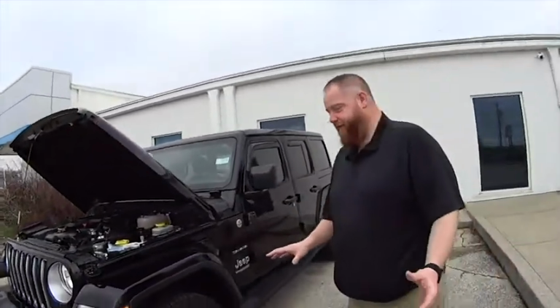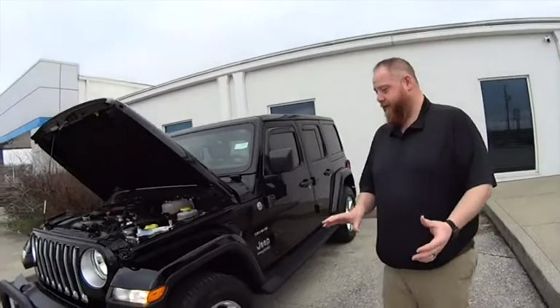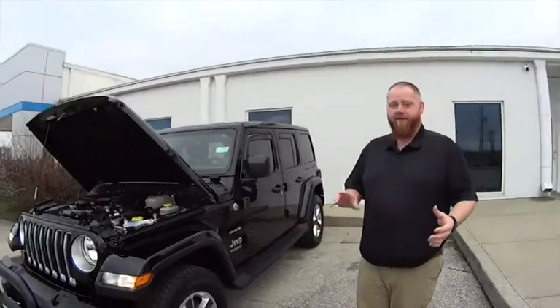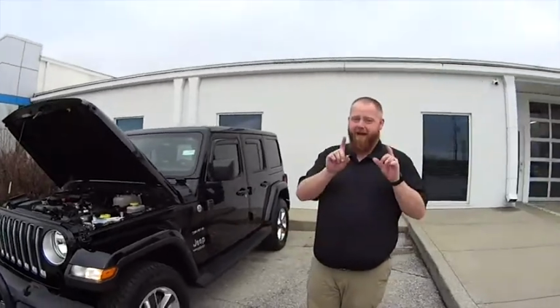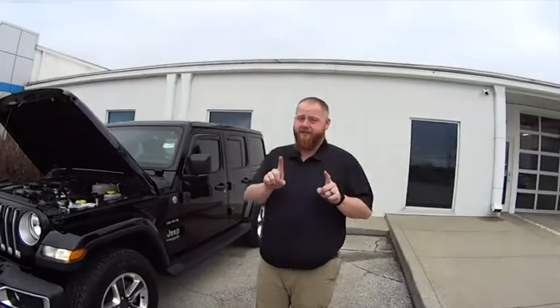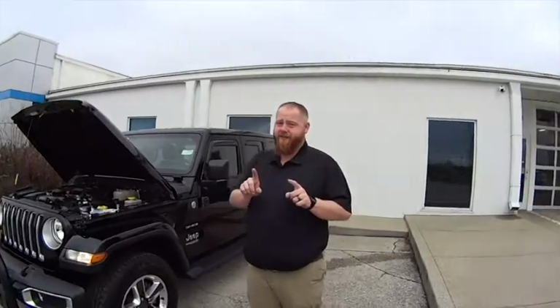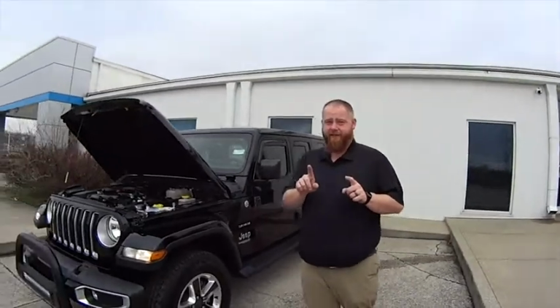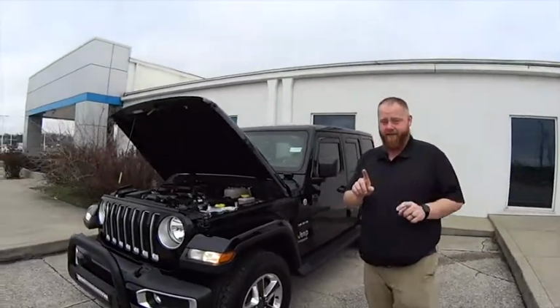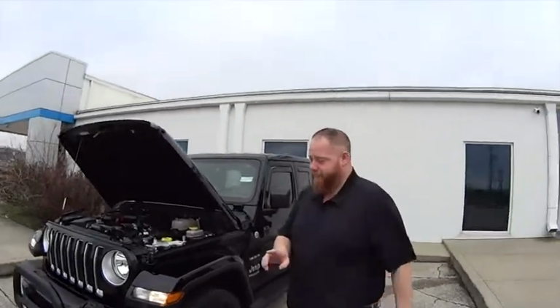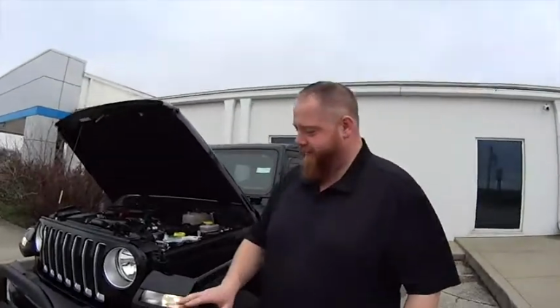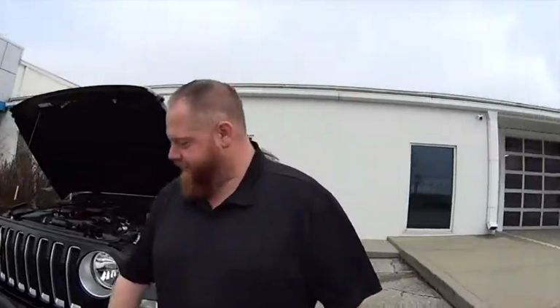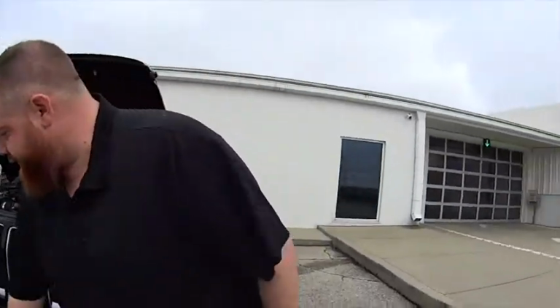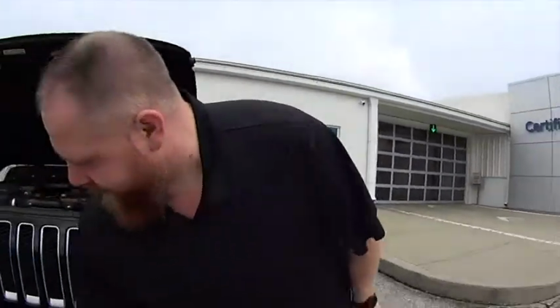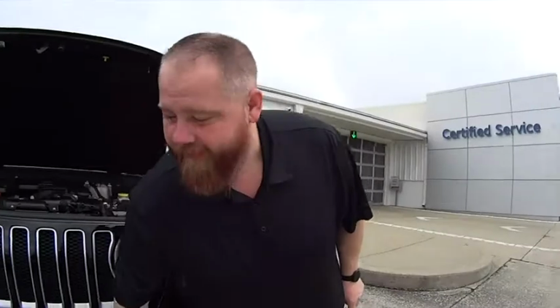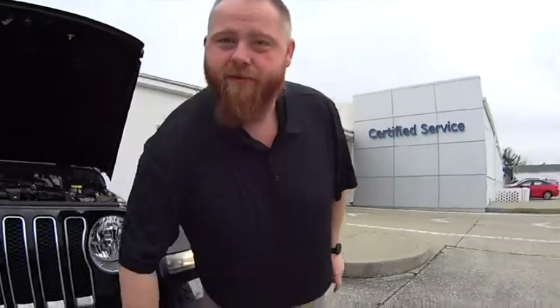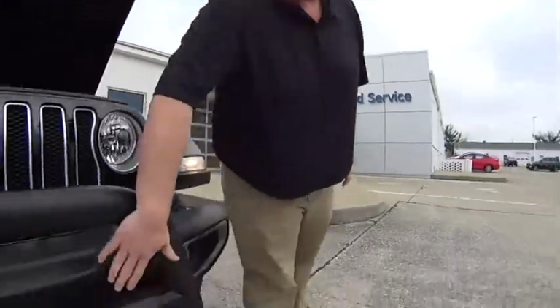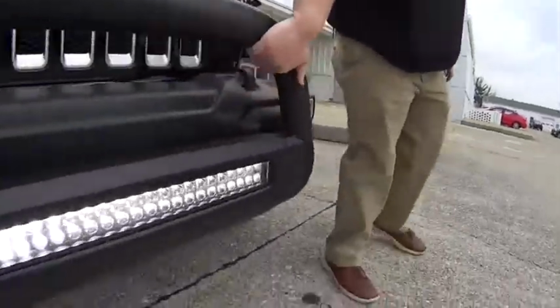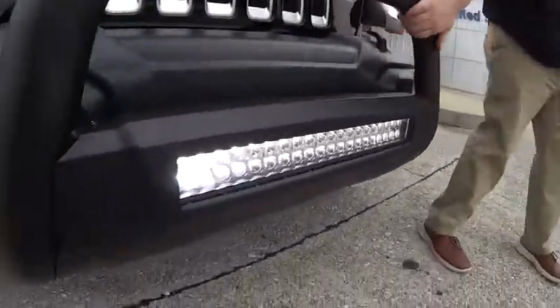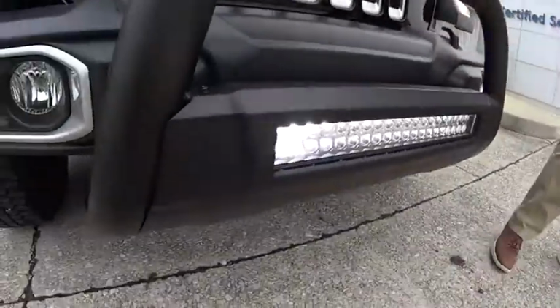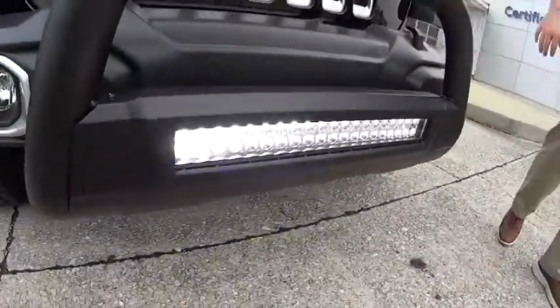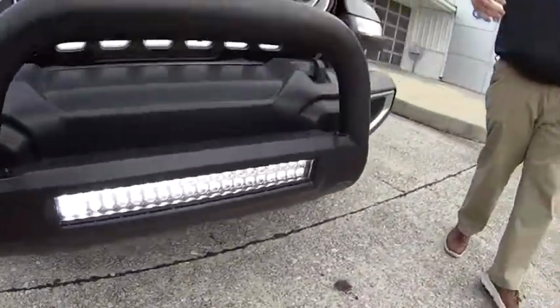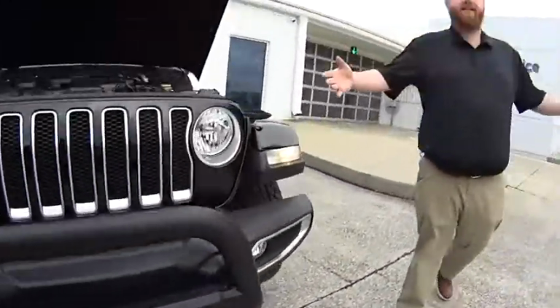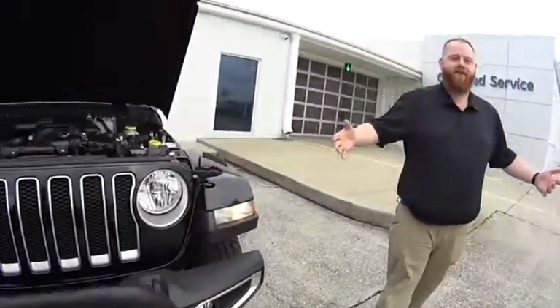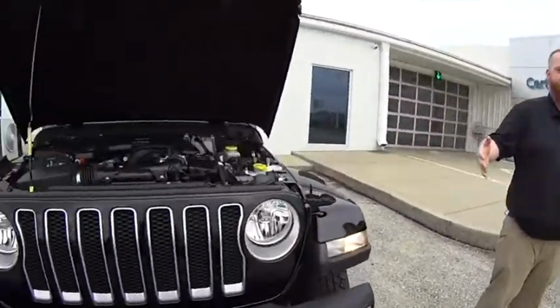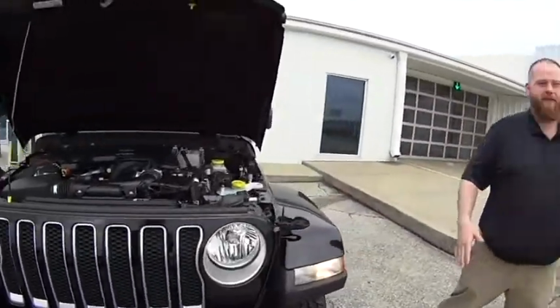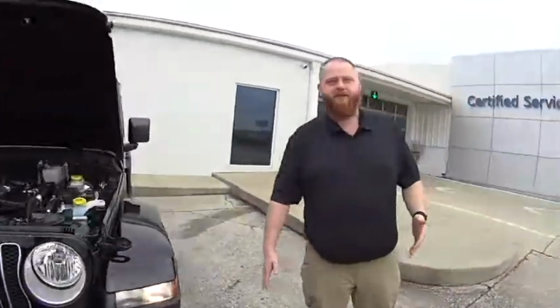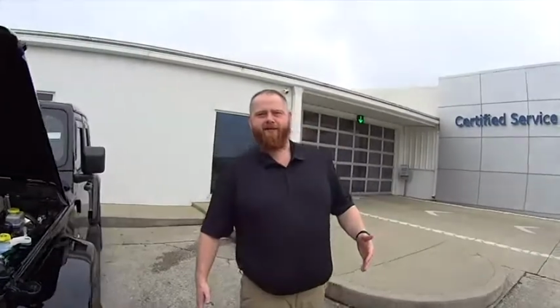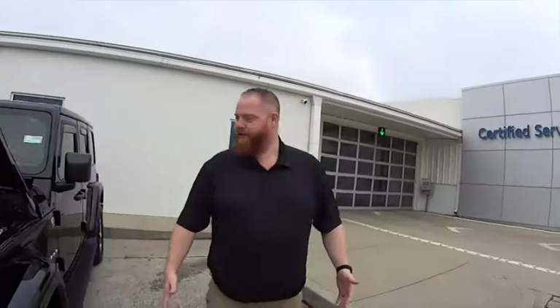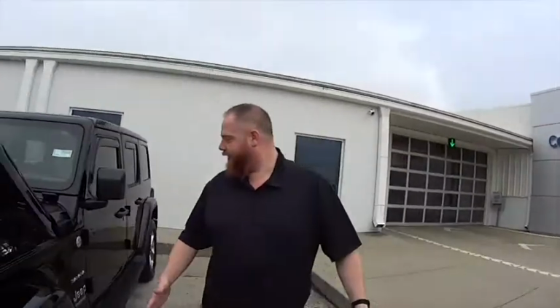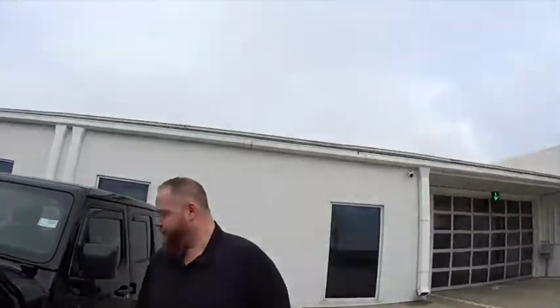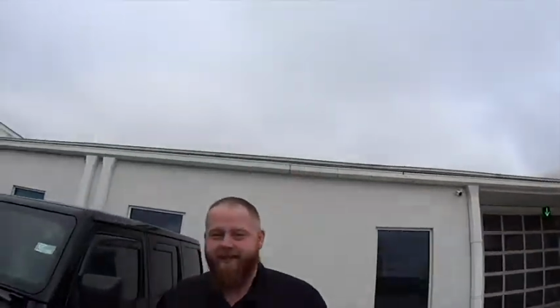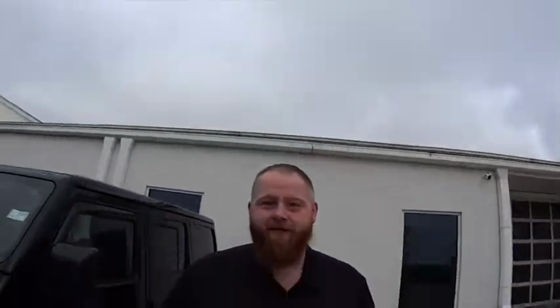So this baby will go on sand, right? I want to show you two things before we get in. Number one, it's got this nice sight bar and this bull bar here. That would be great if you decided to get off road. You don't want to get too low for your car.